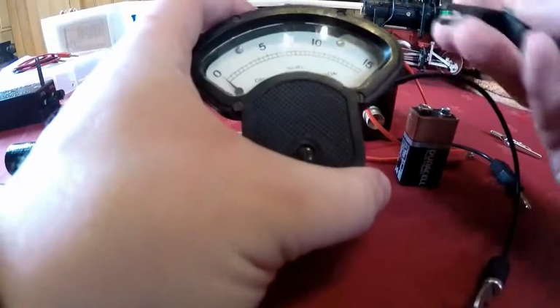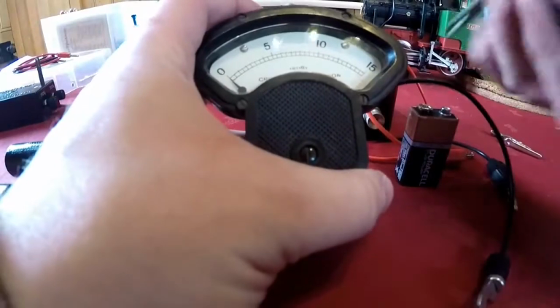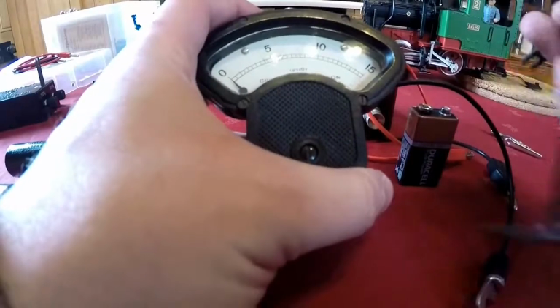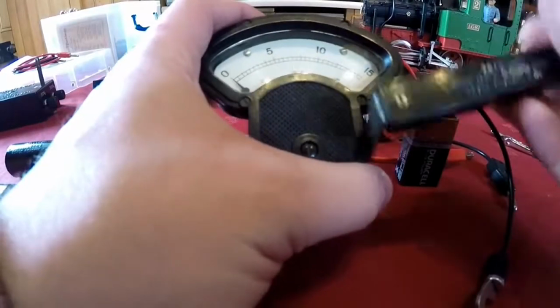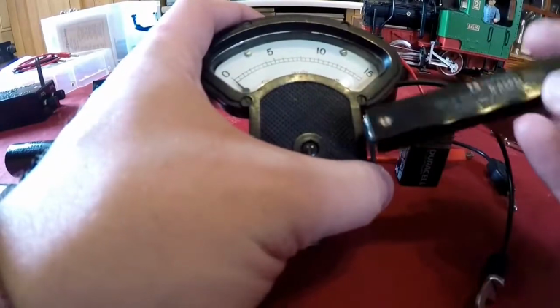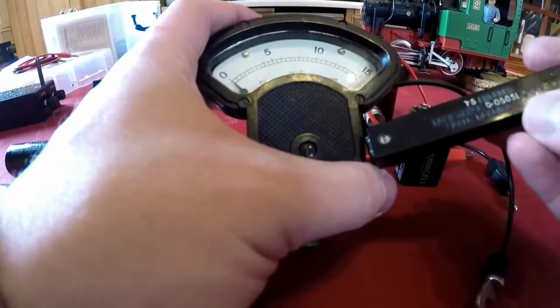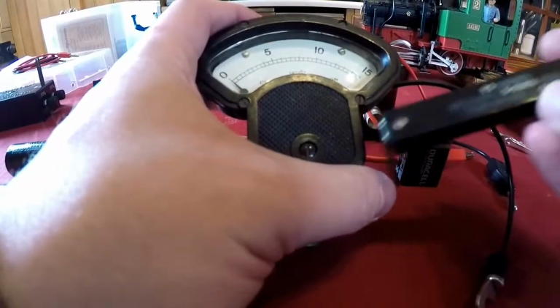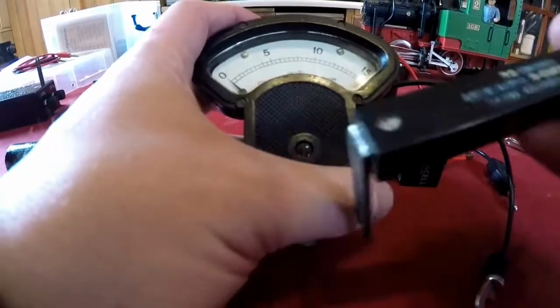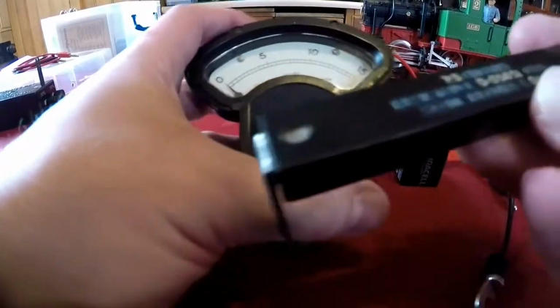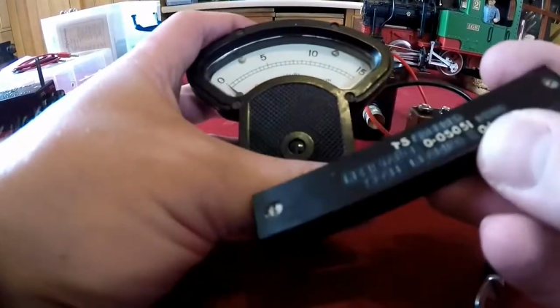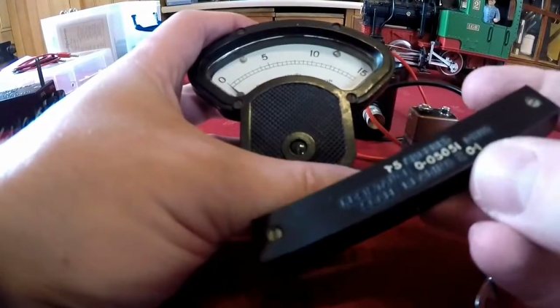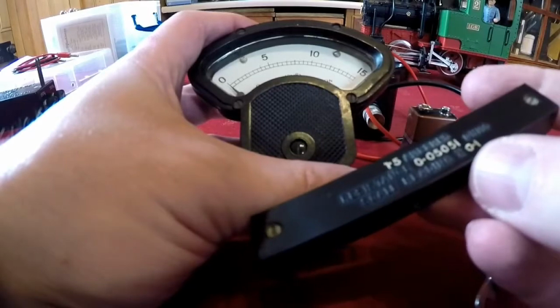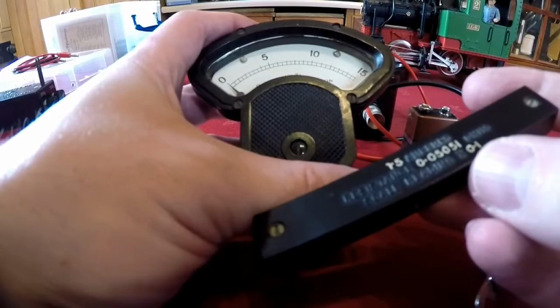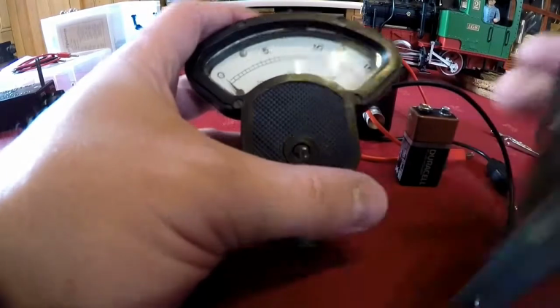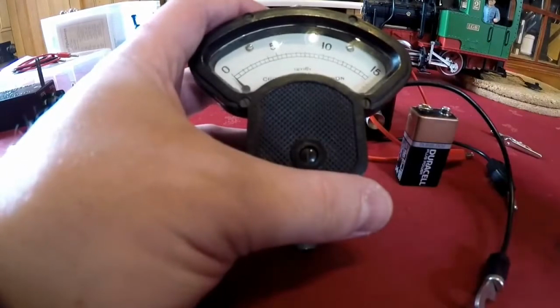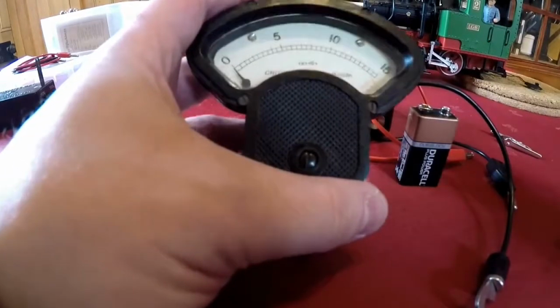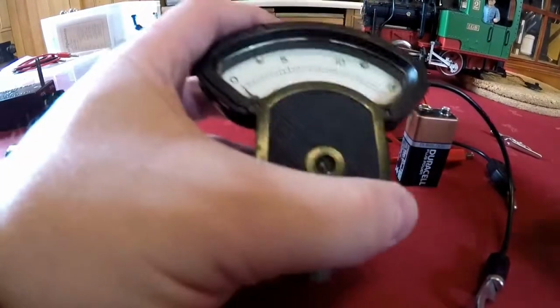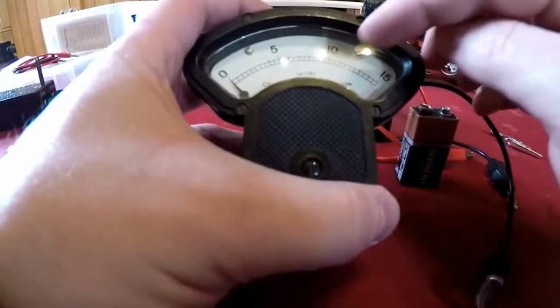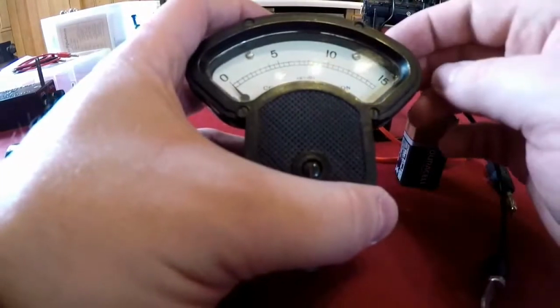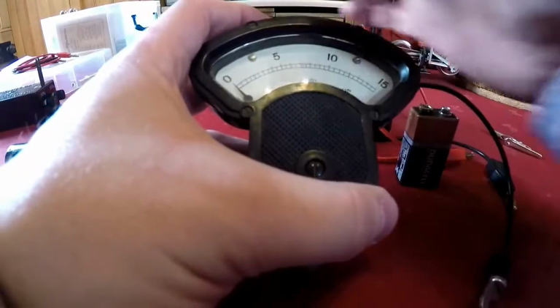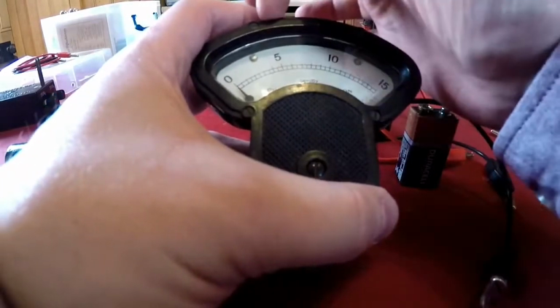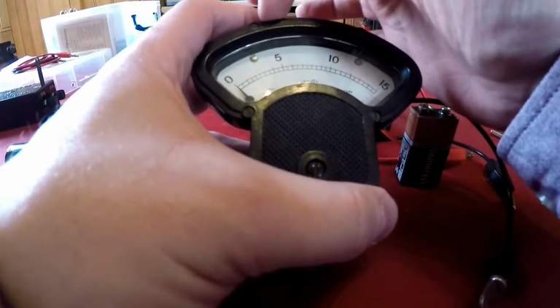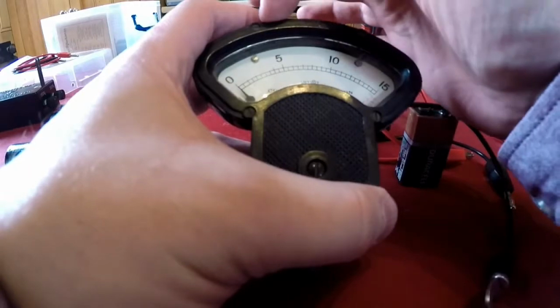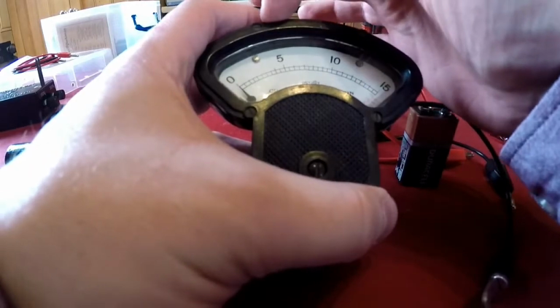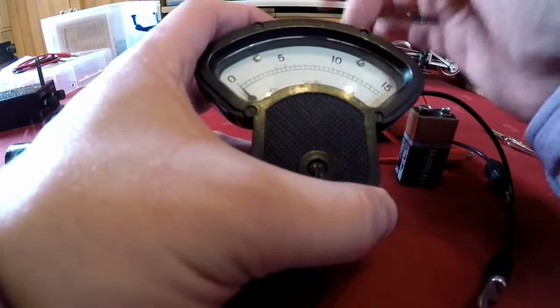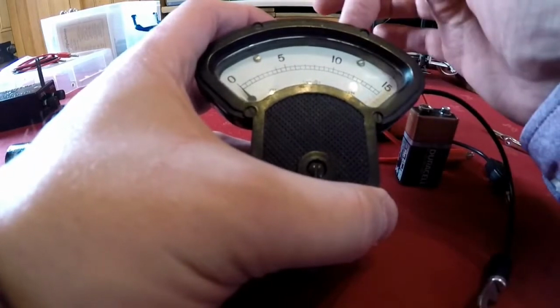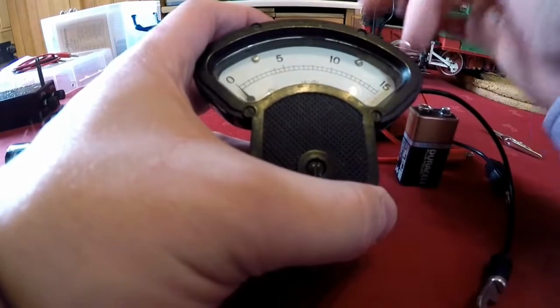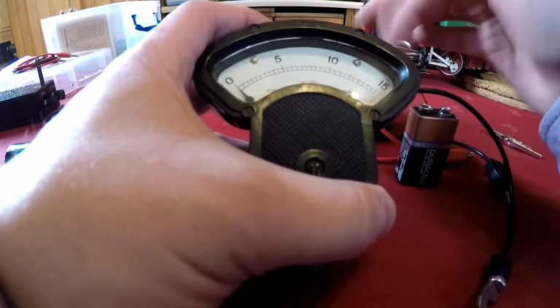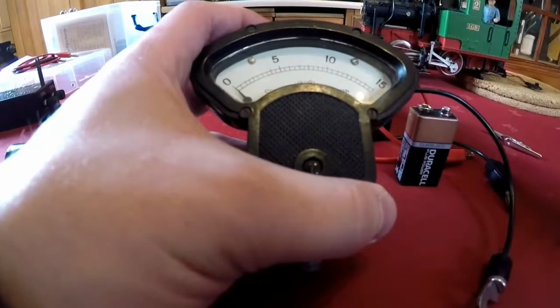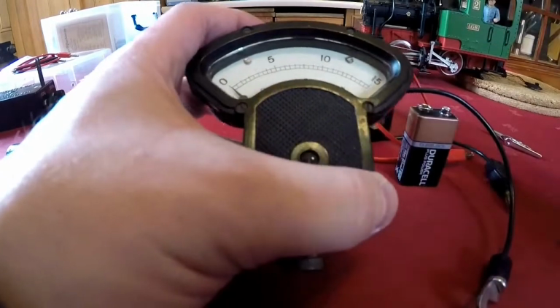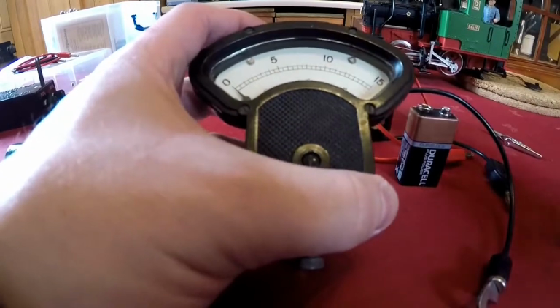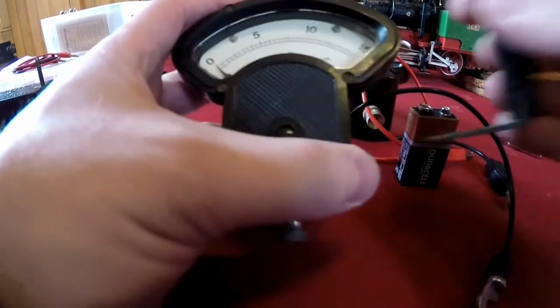And as it says, it even gives you instructions on how to scale the meter reading, because obviously the scale does not change. In this case 5 is equivalent to 1 amp, 10 is equivalent to 2 amps, 15 is equivalent to 3 amps. Which is pretty simple.